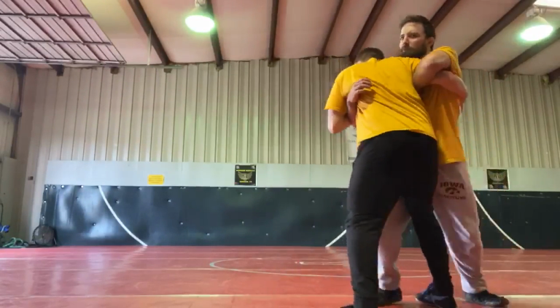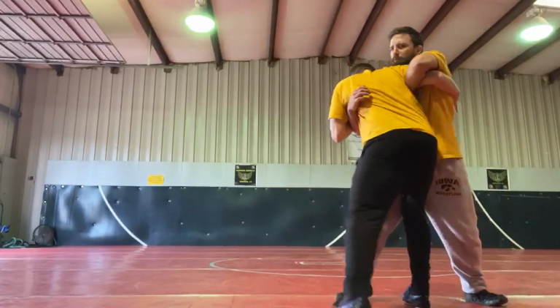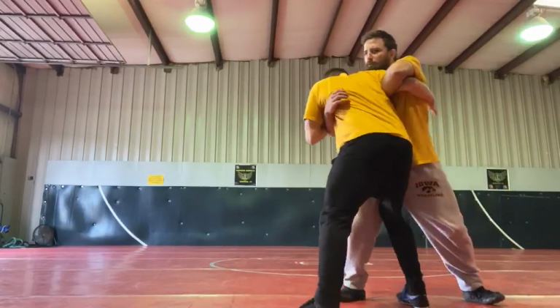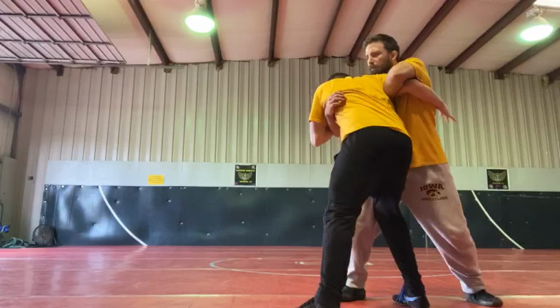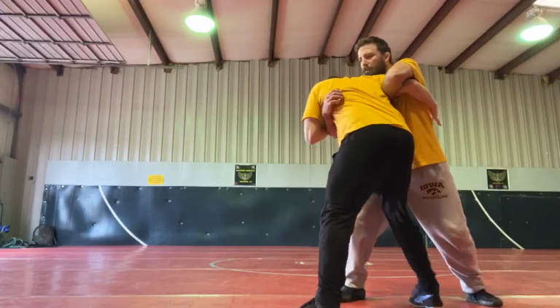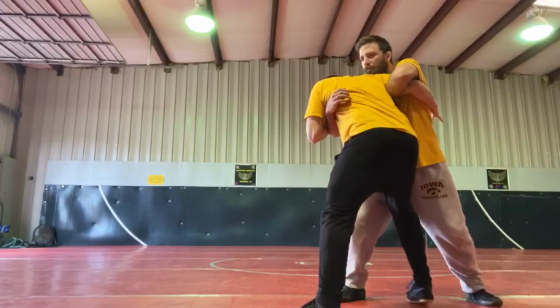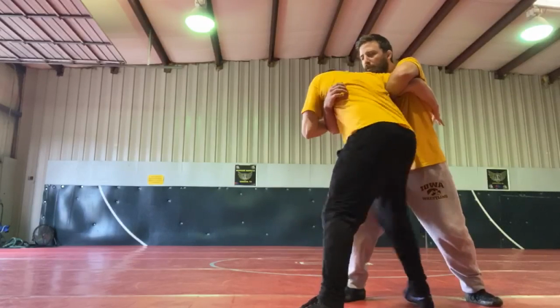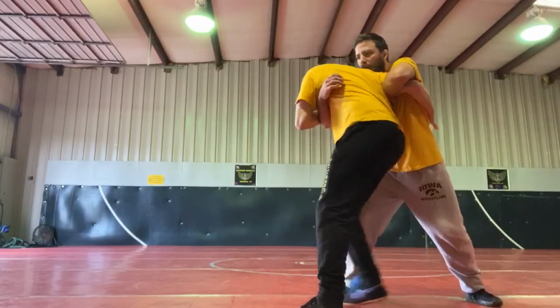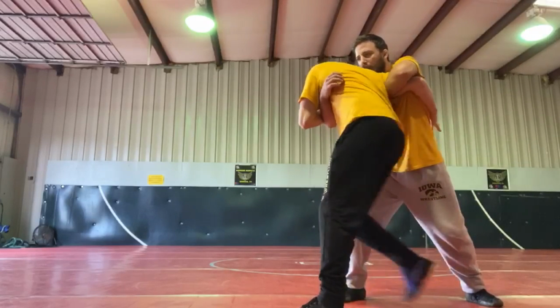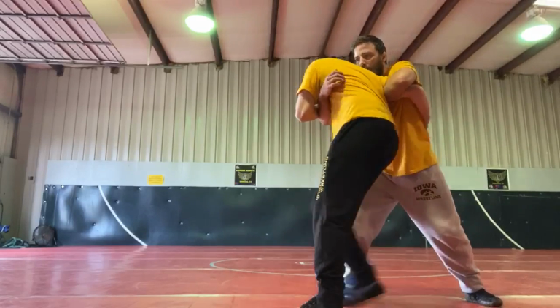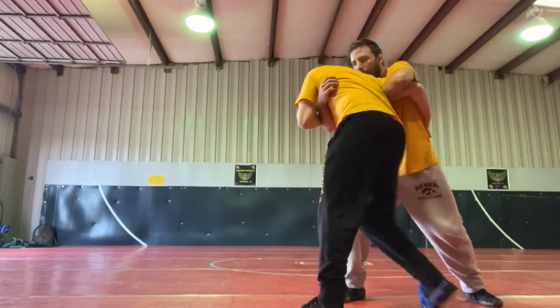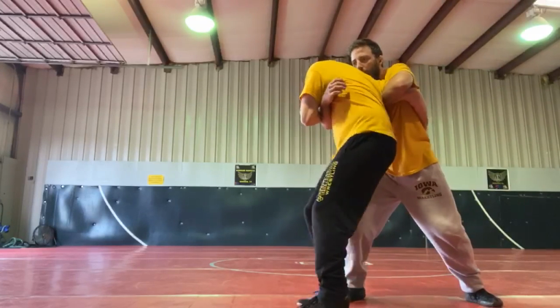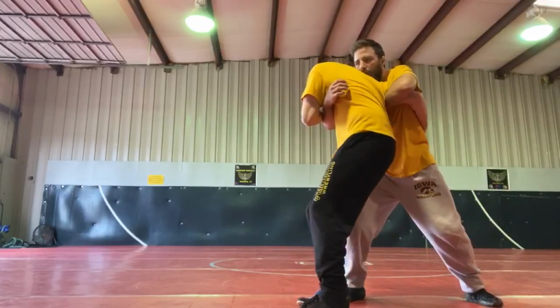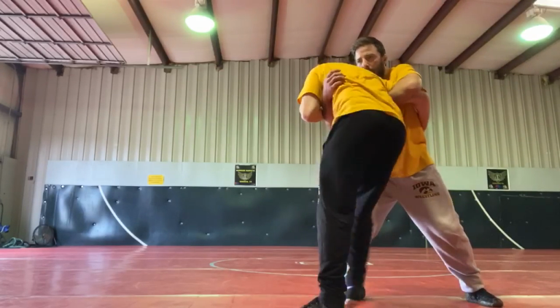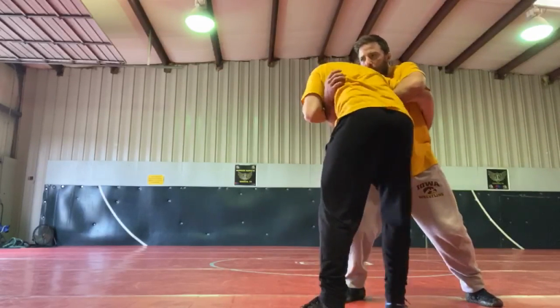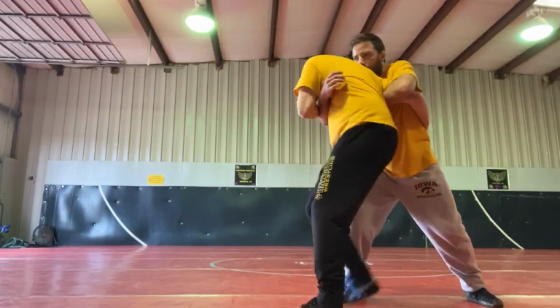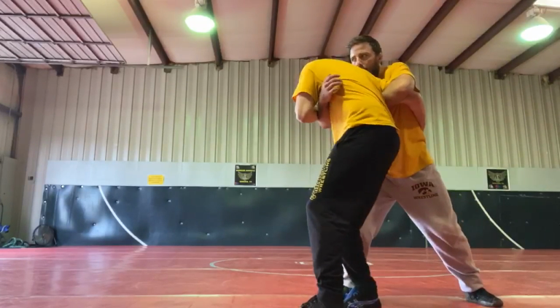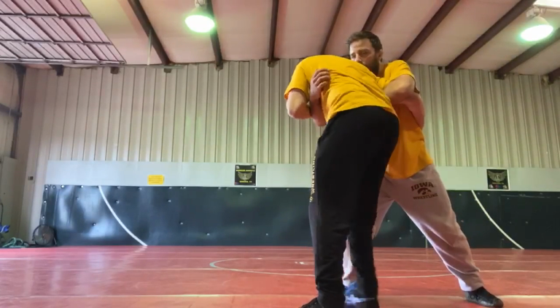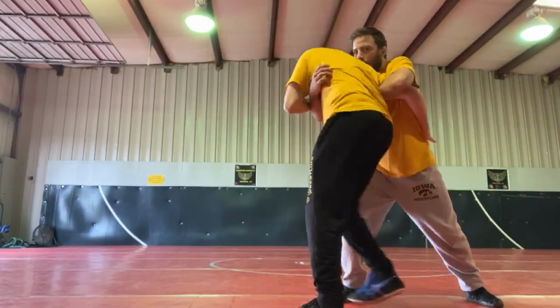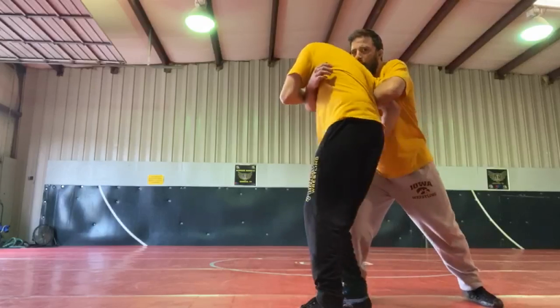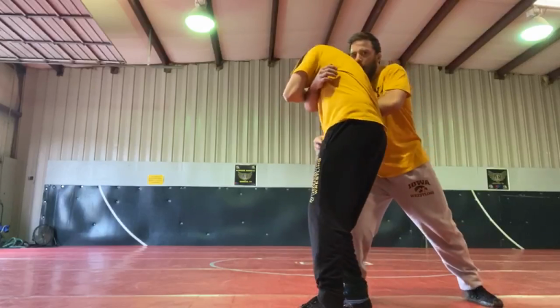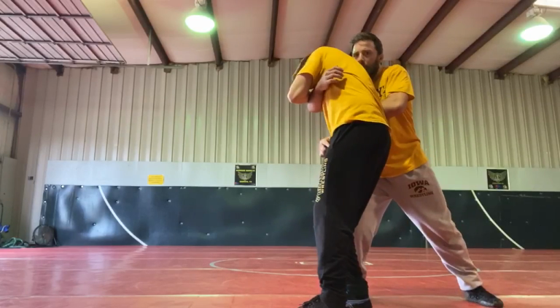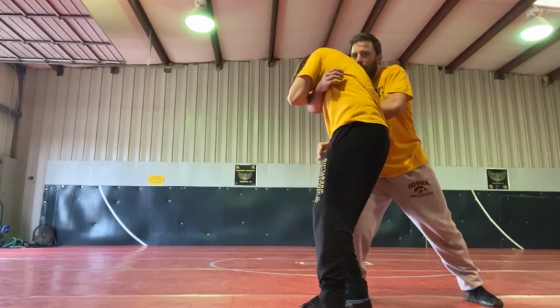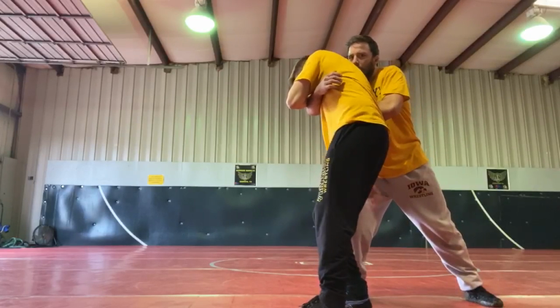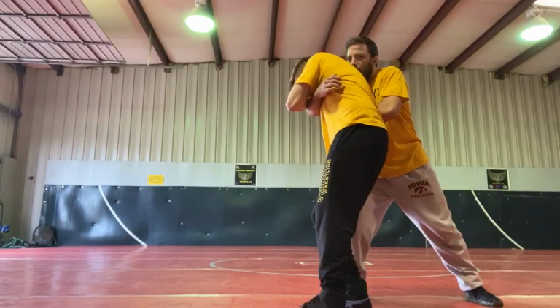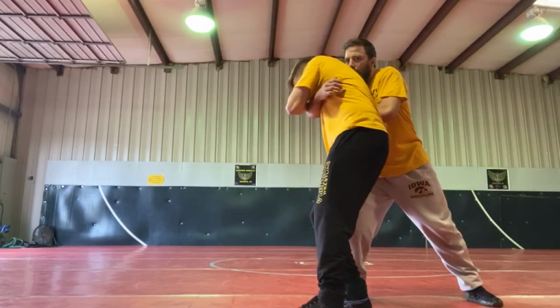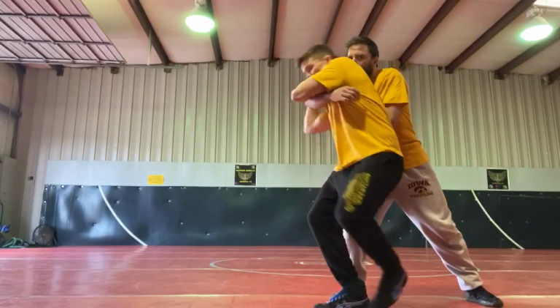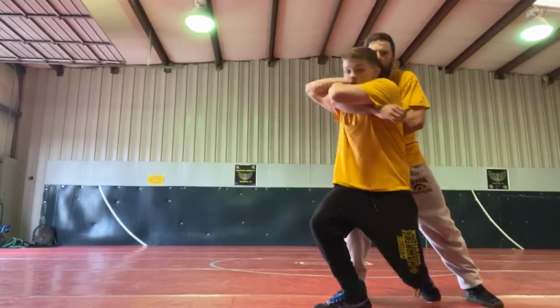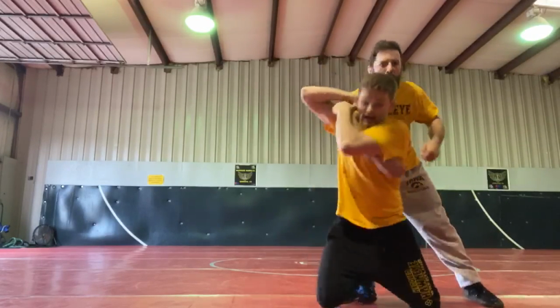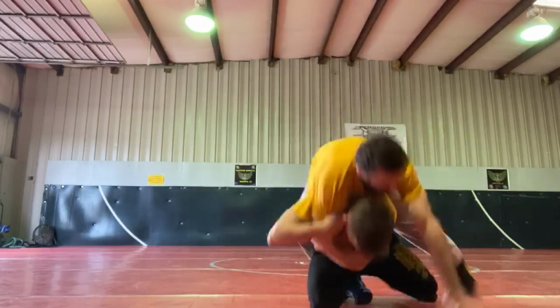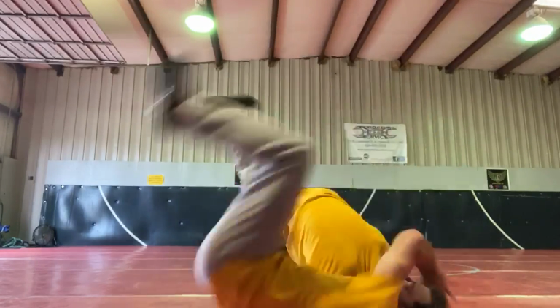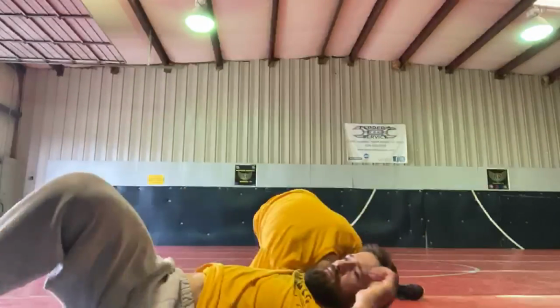I get pressure in. I'm going to take this leg and I'm stepping through. I'm going to turn my foot. Full 180. I'm going to step this leg back and I'm taking my butt through the hole and I throw.